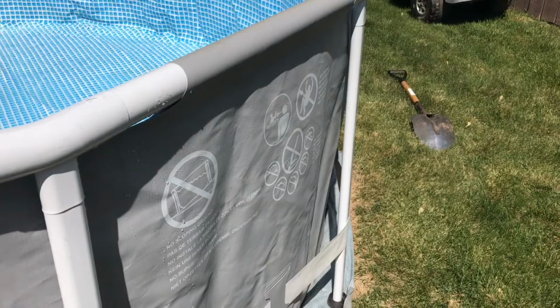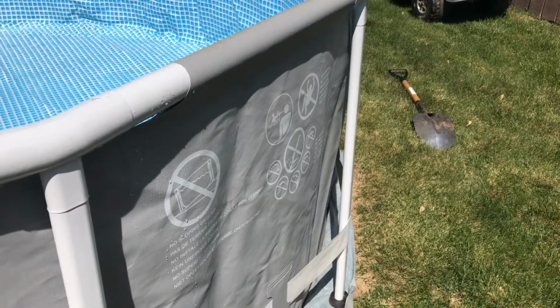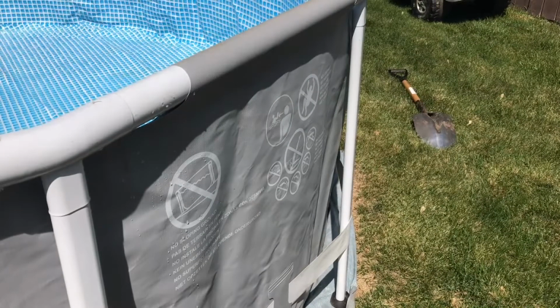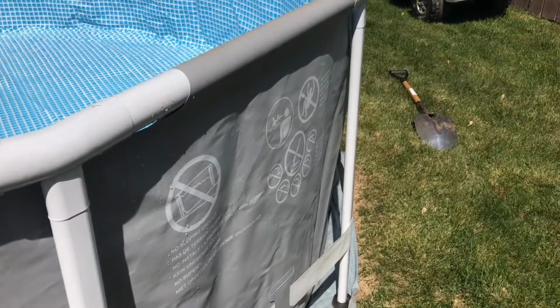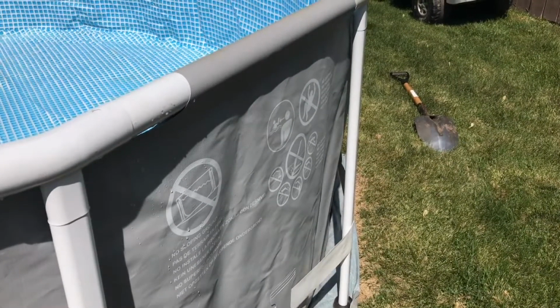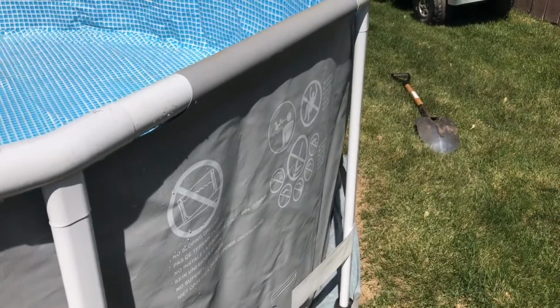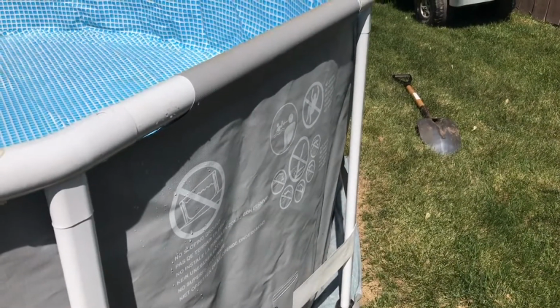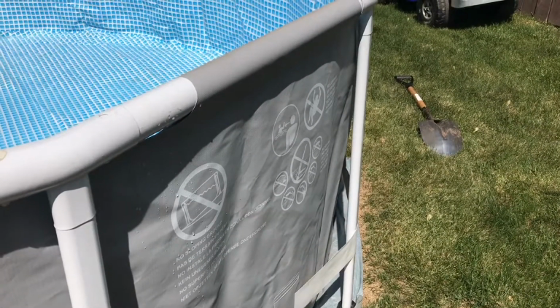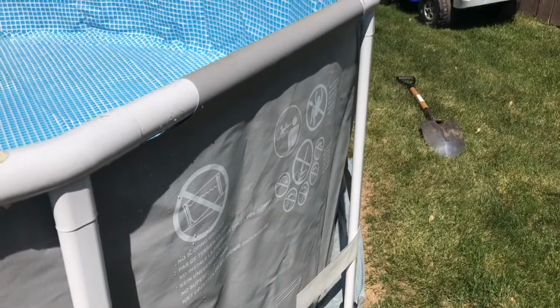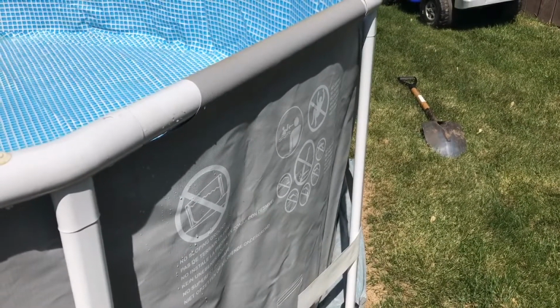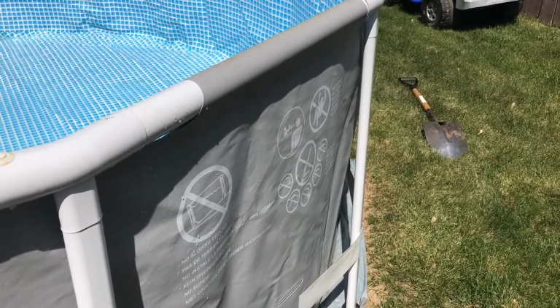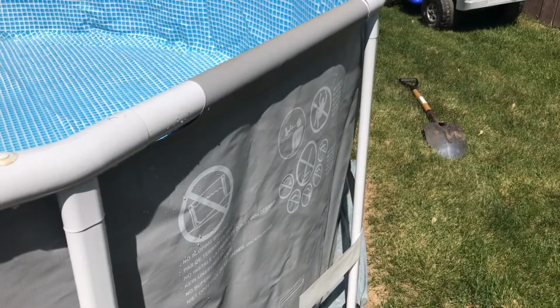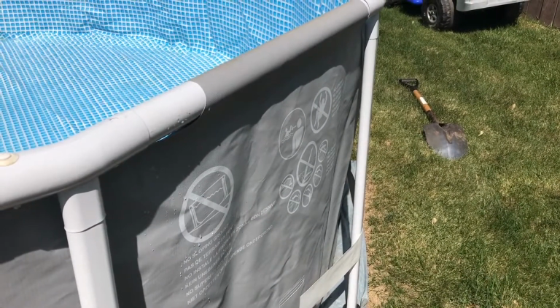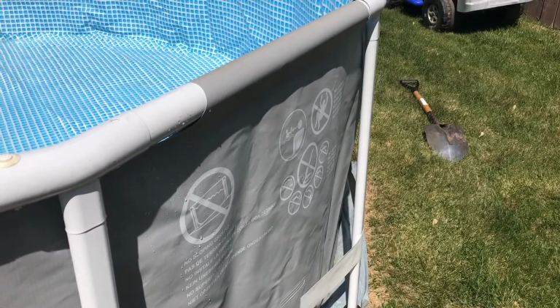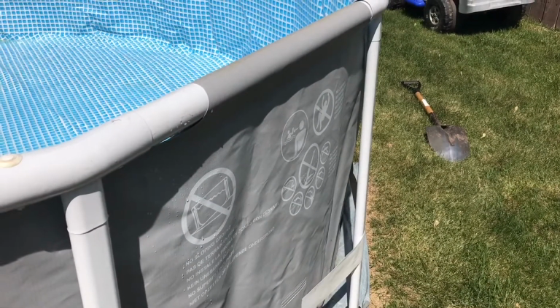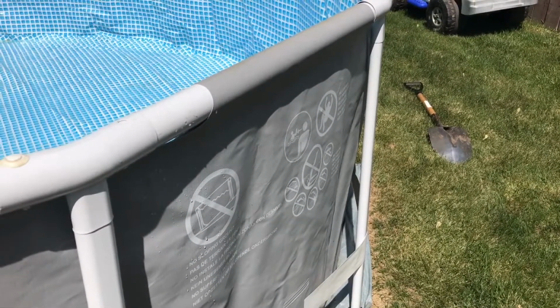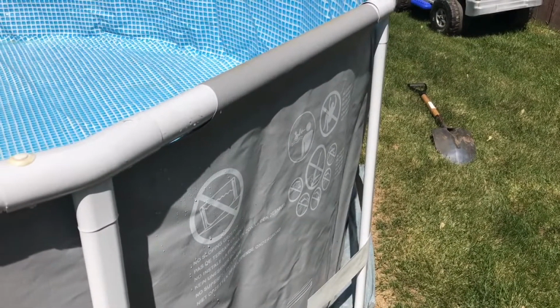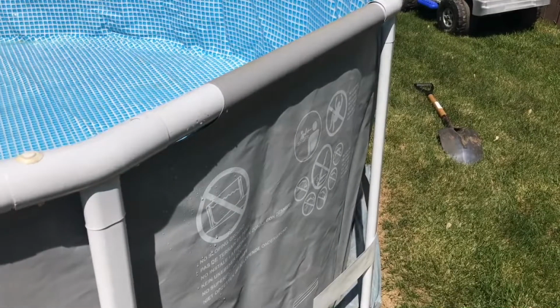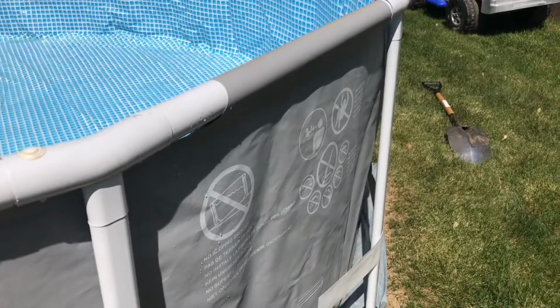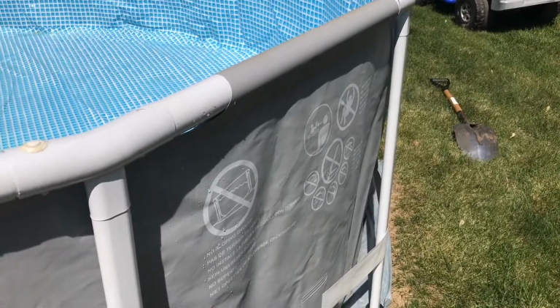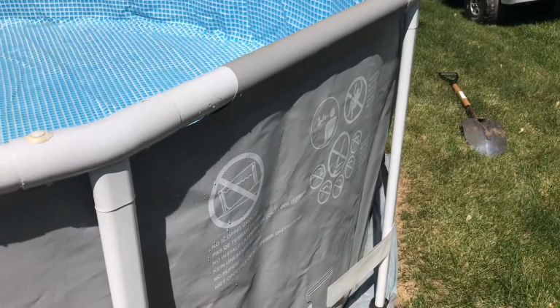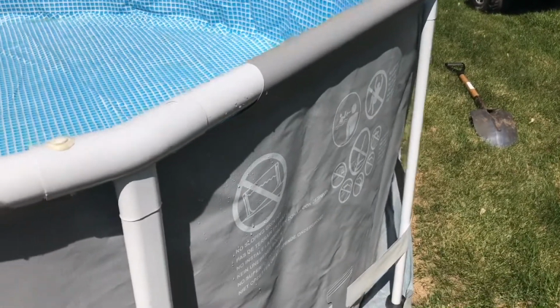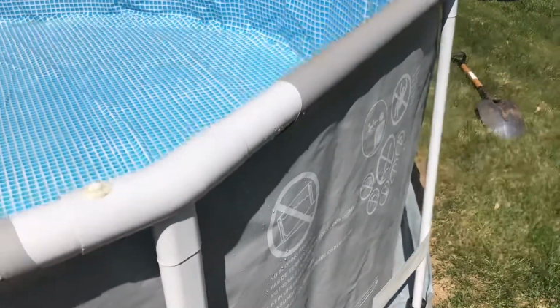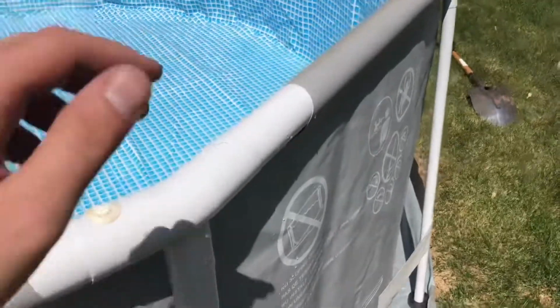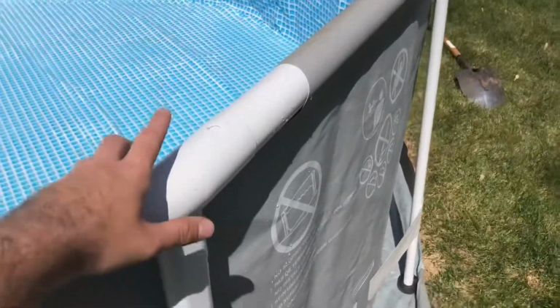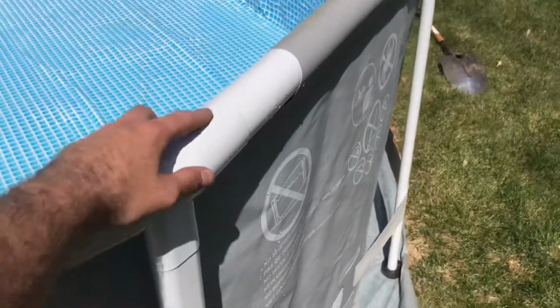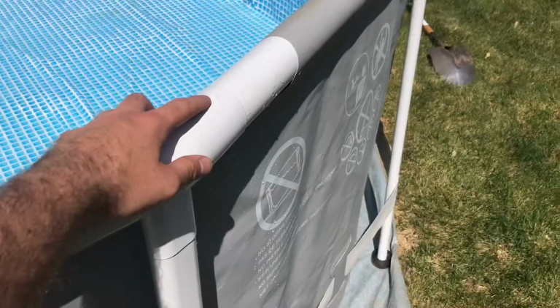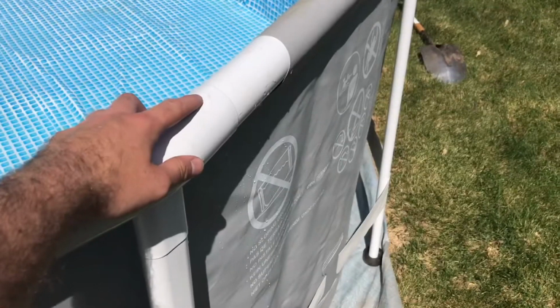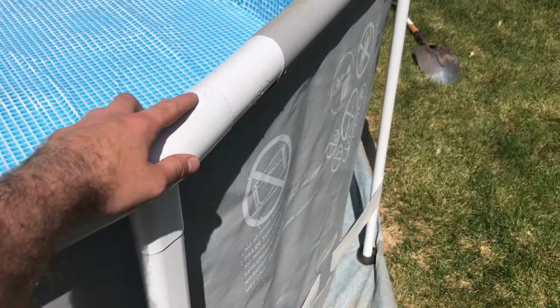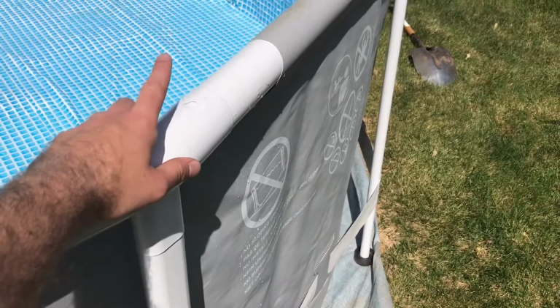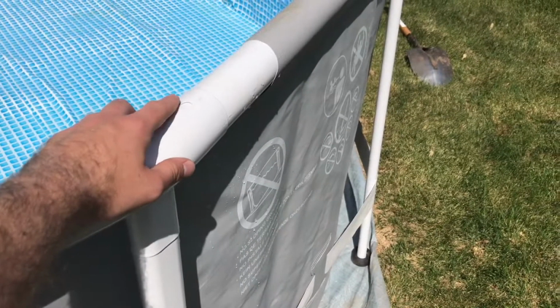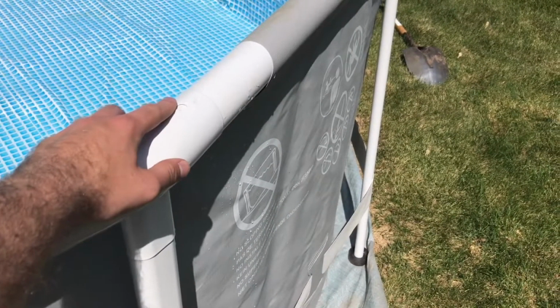Guys, be sure to check out my previous pull setup video, but I've gotten a lot of questions about how to set this thing up with pulls in particular, and the last pull, so I want to do a follow-up.